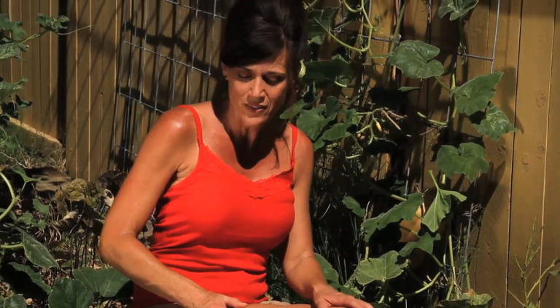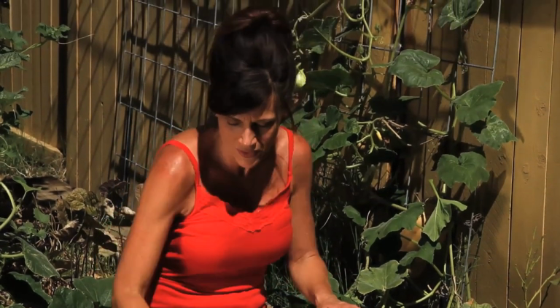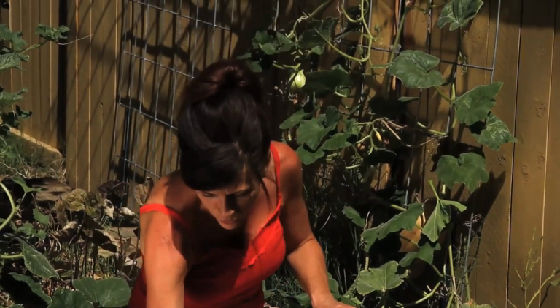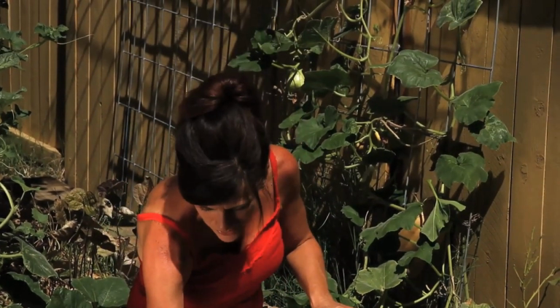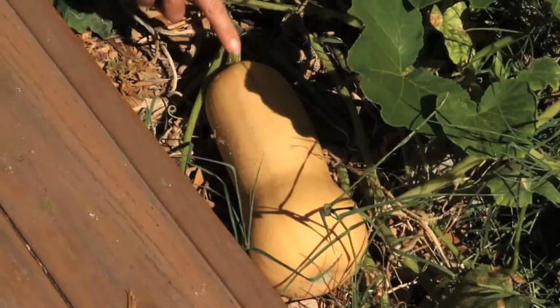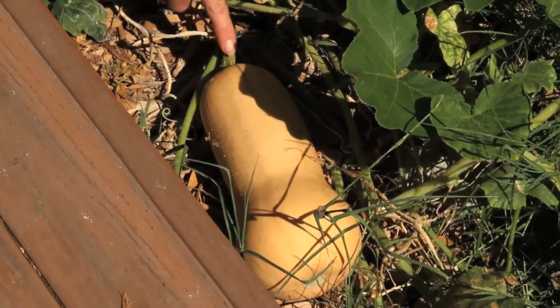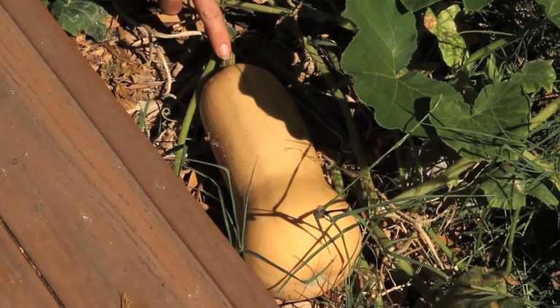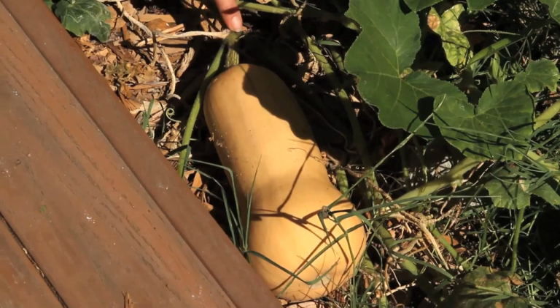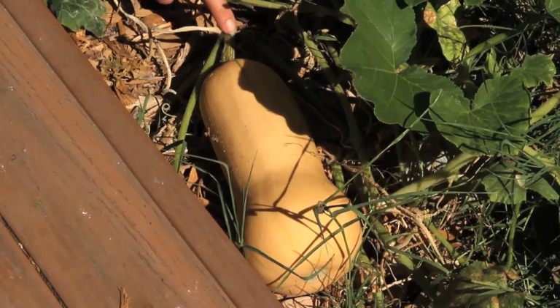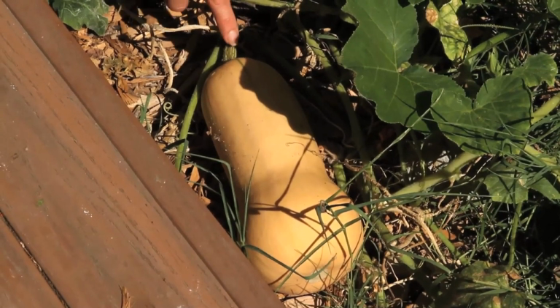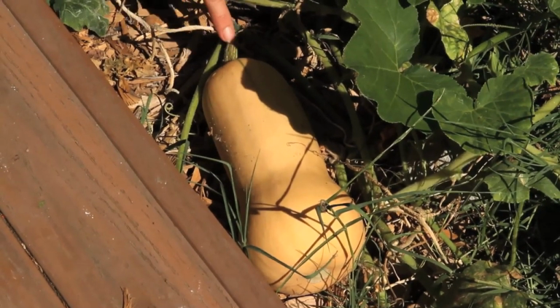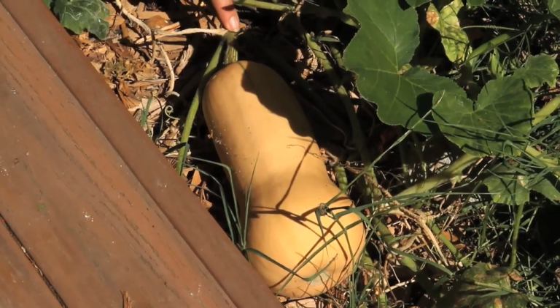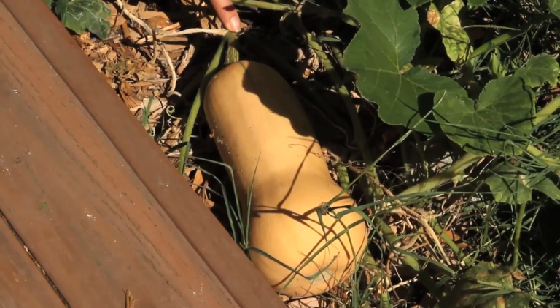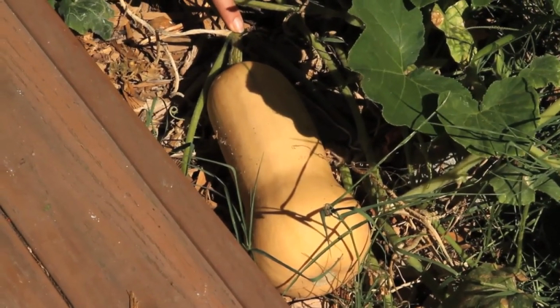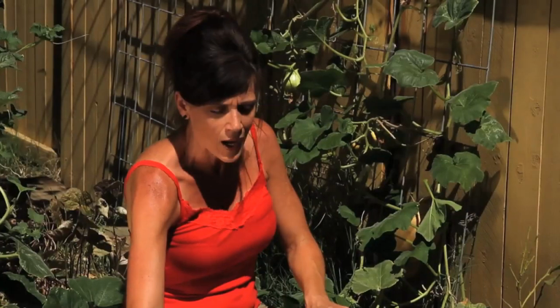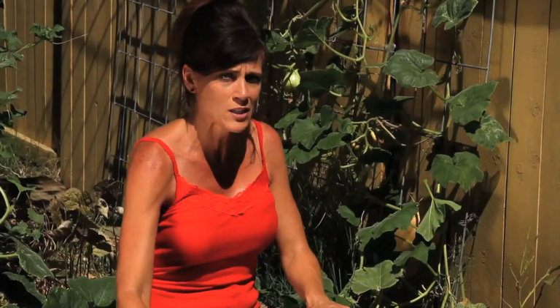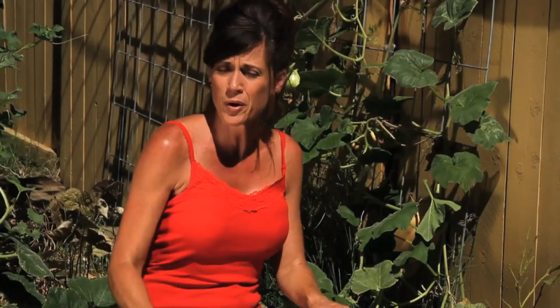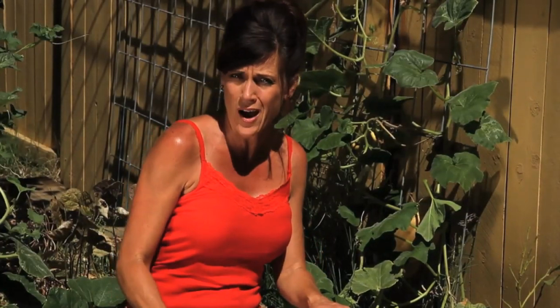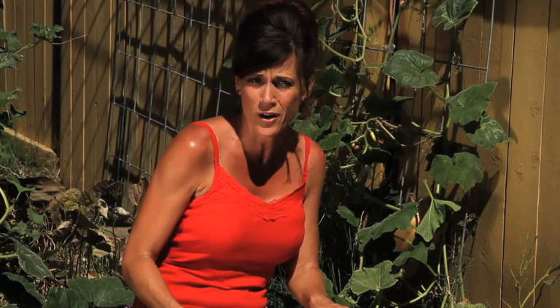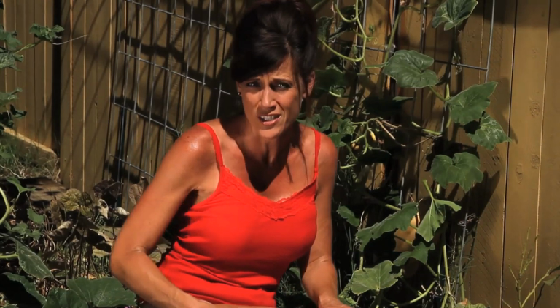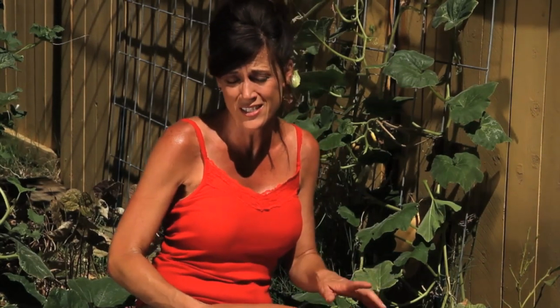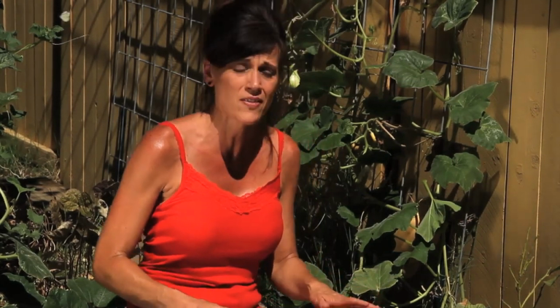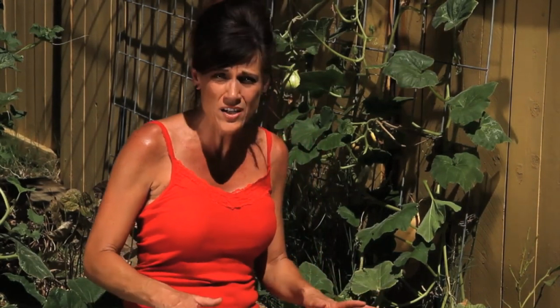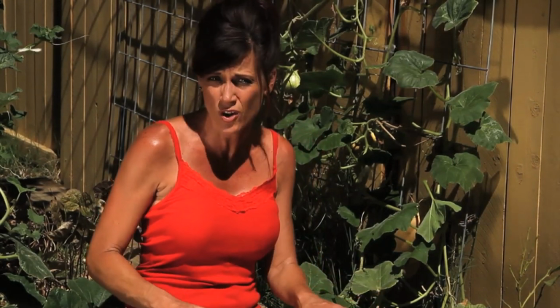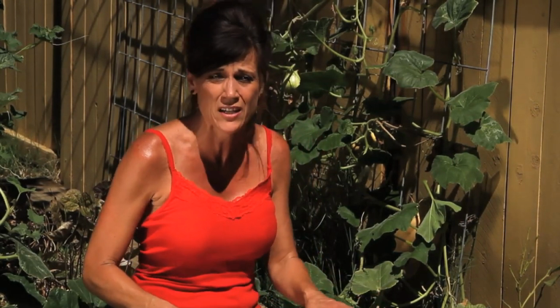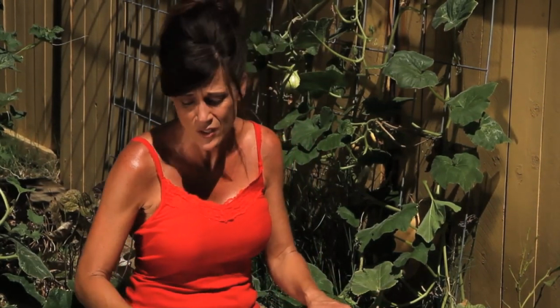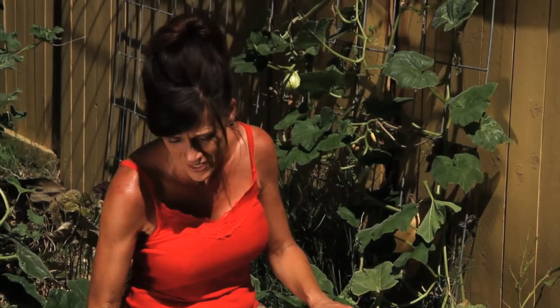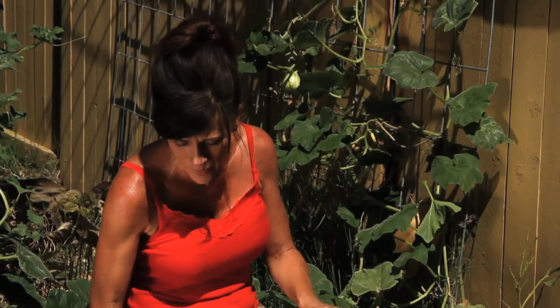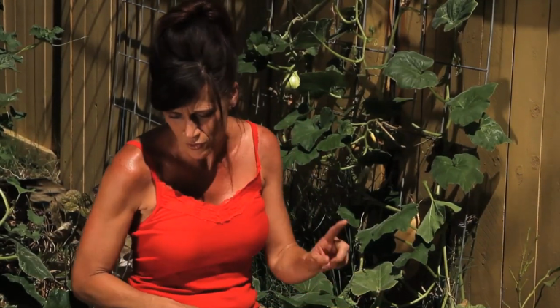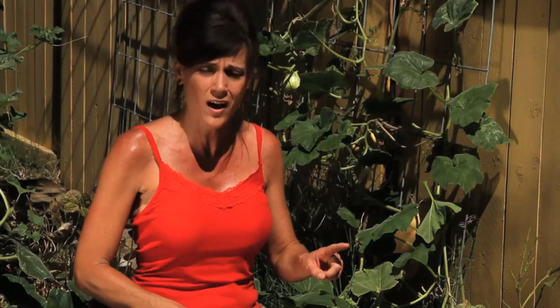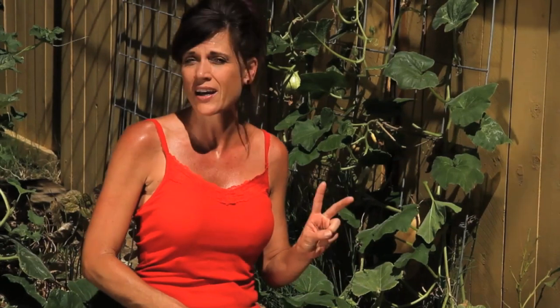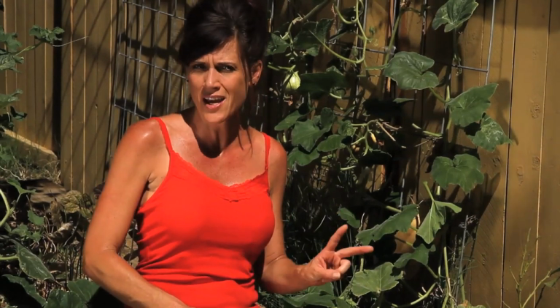The second thing I look for is the stem. You can see the stem here is starting to shrivel up, which is a good sign. I'd like it to be a little more brown before I harvest it, because that's a sign that the squash is done growing and it's getting close to harvest time. So first the color, second the stem.